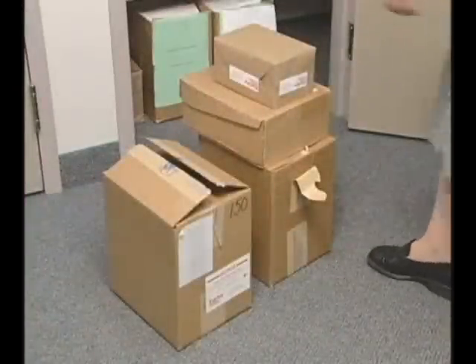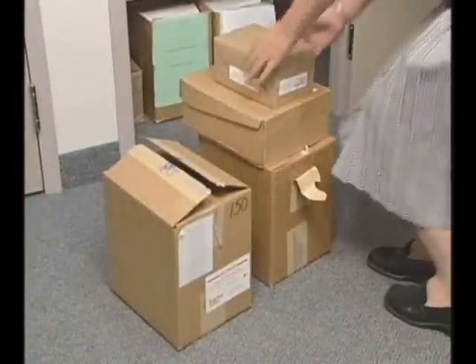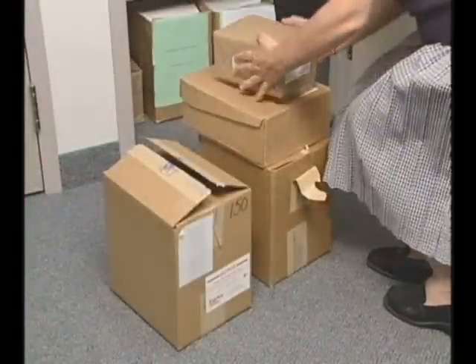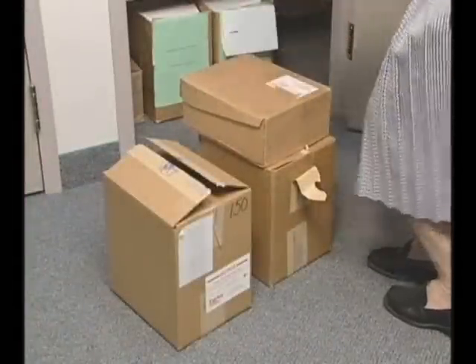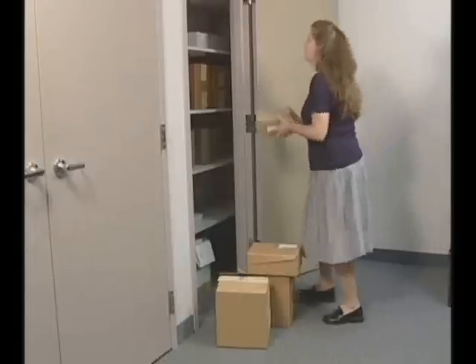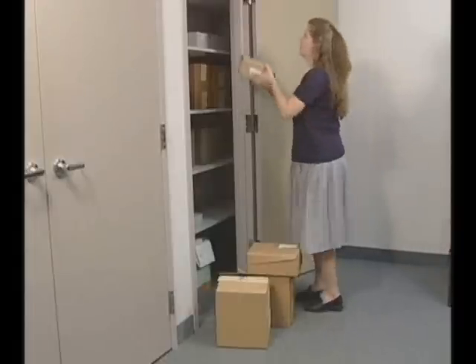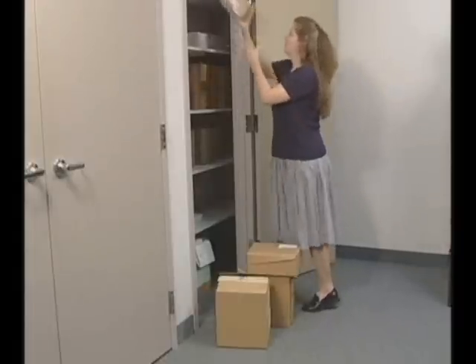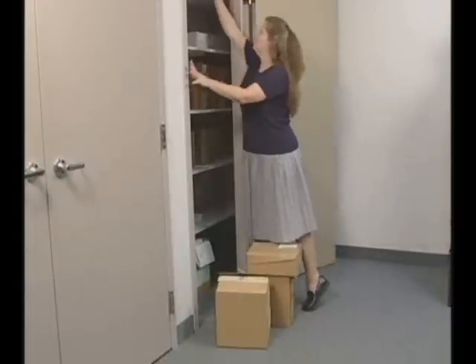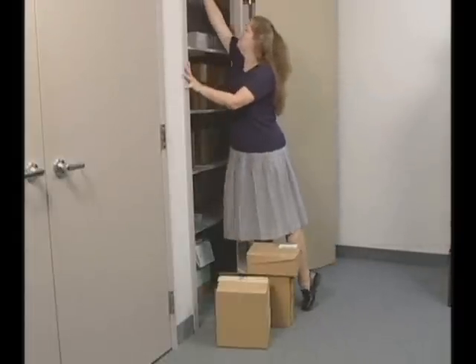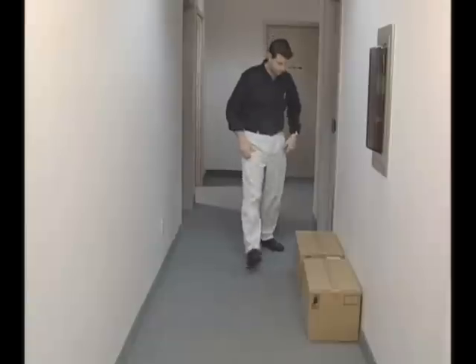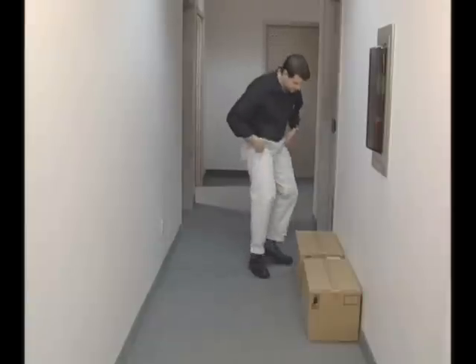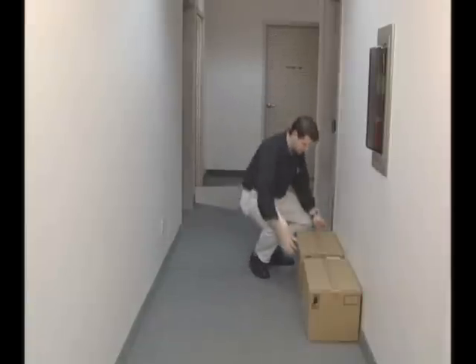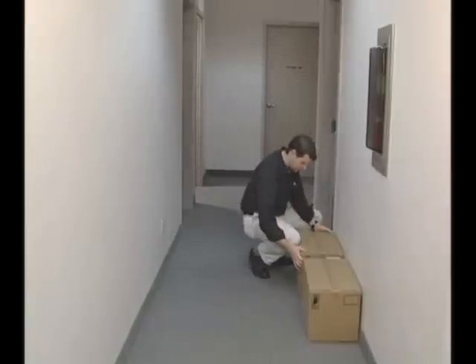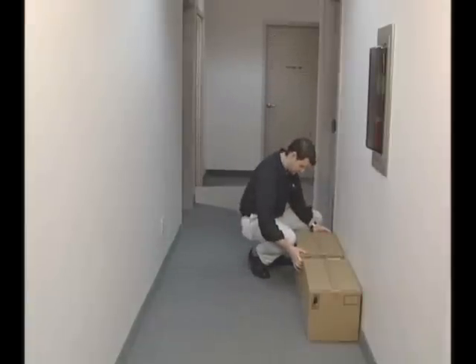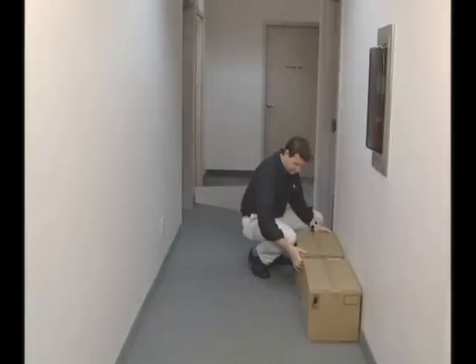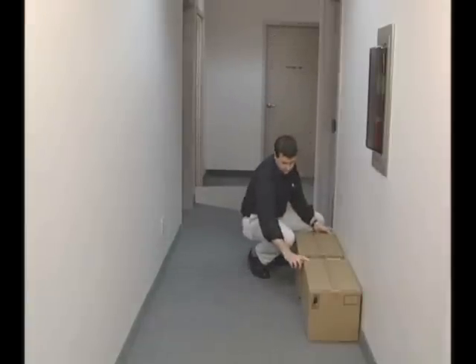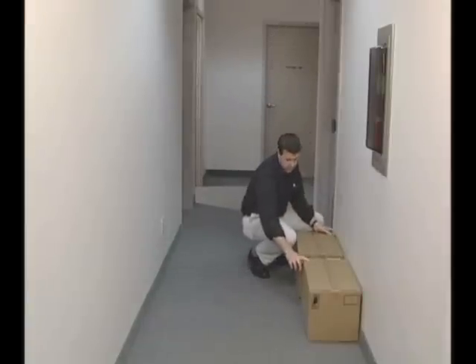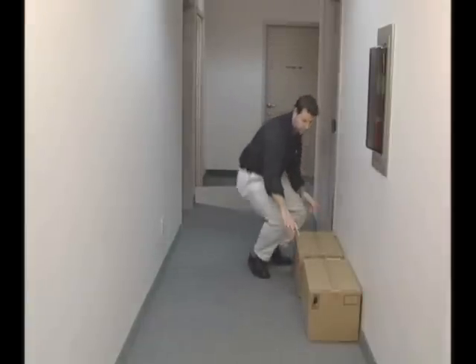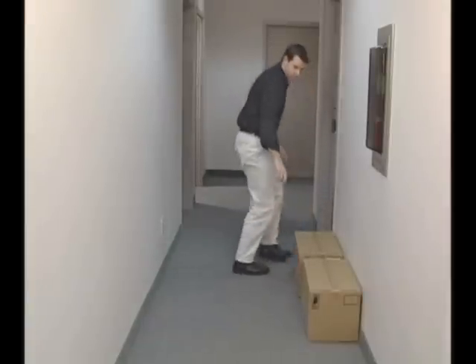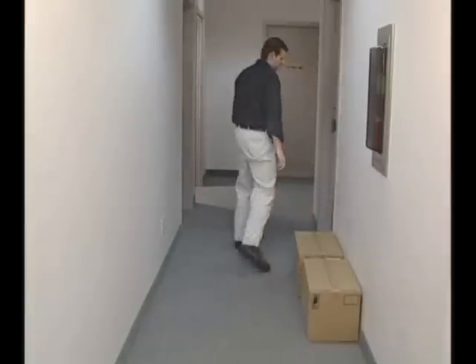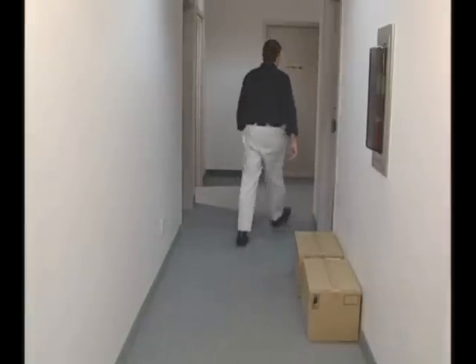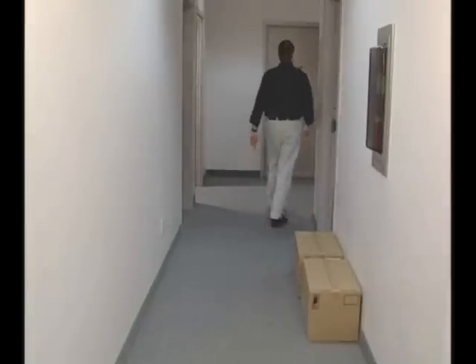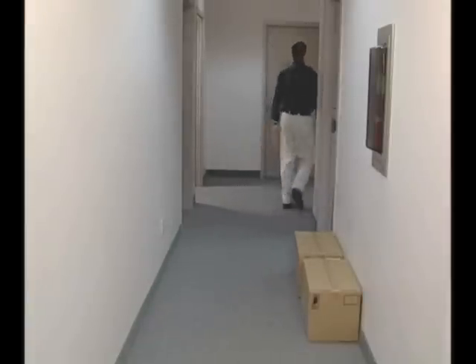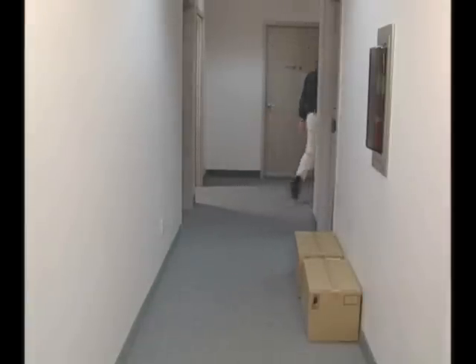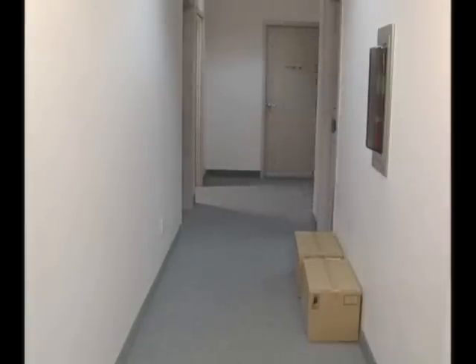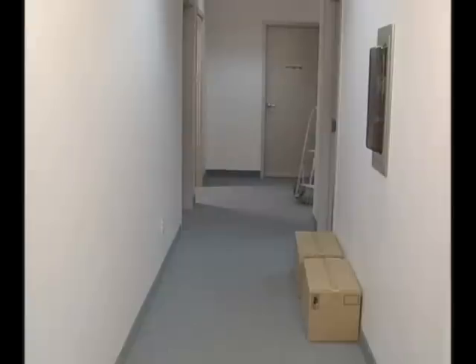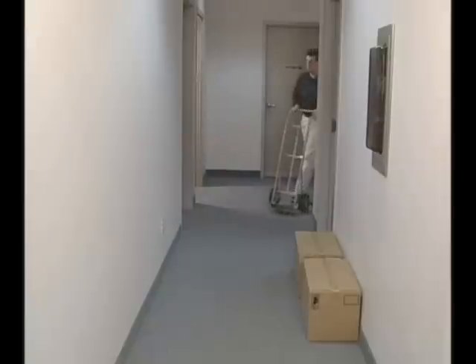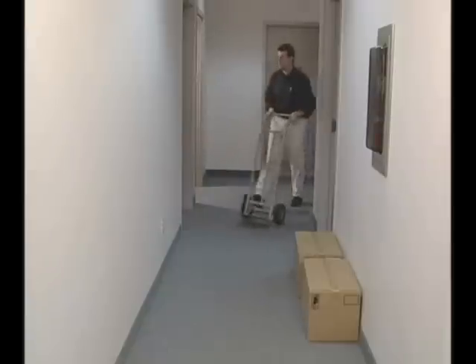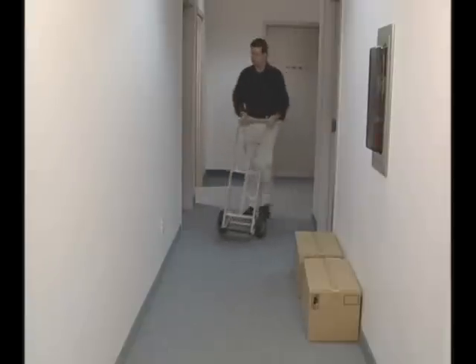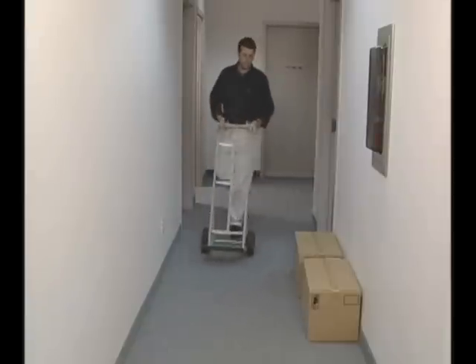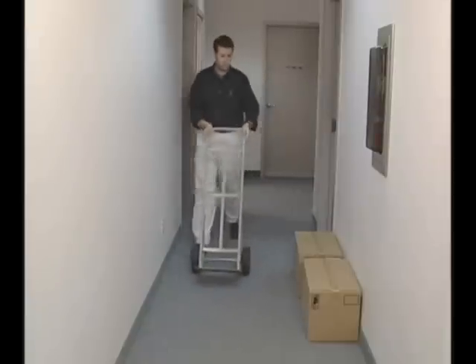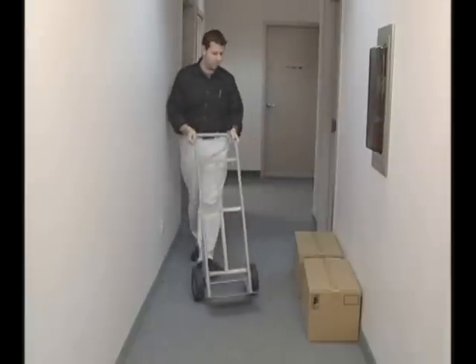Office supplies and other packages can be very heavy. Assess the weight of a package before you attempt to lift it. Get some help if it's too heavy. If no one is available, use a hand truck or dolly.